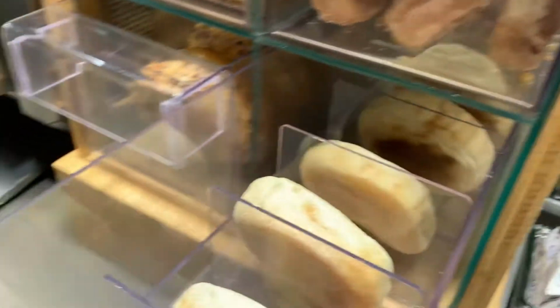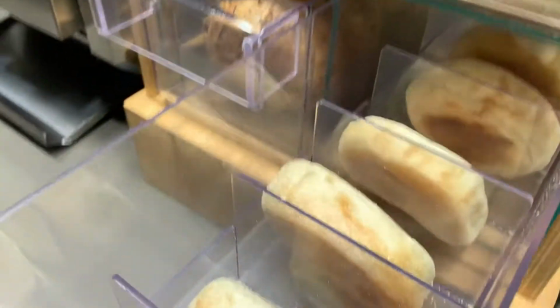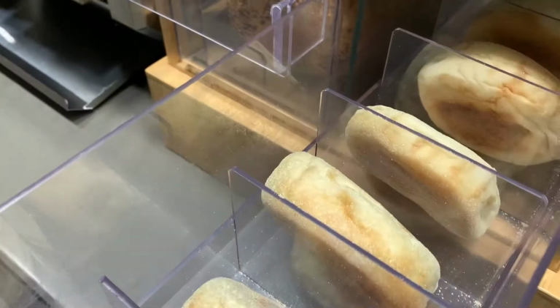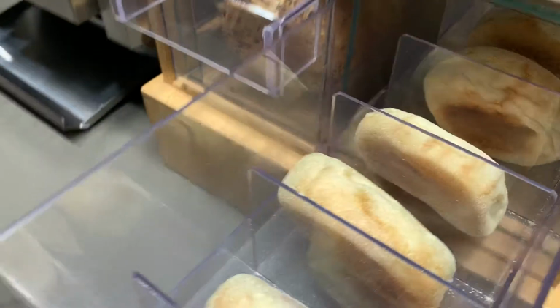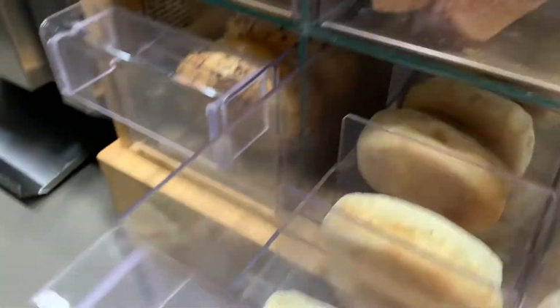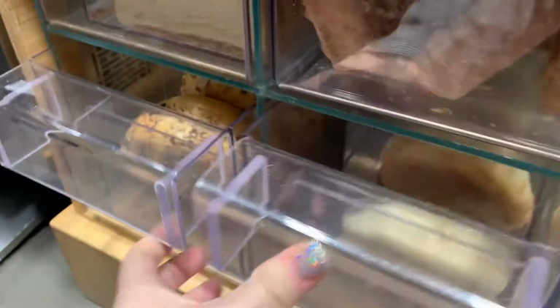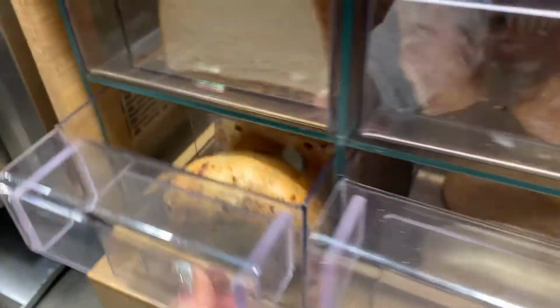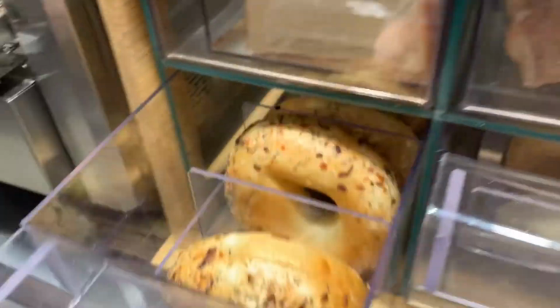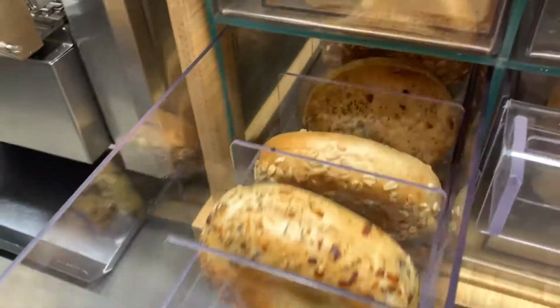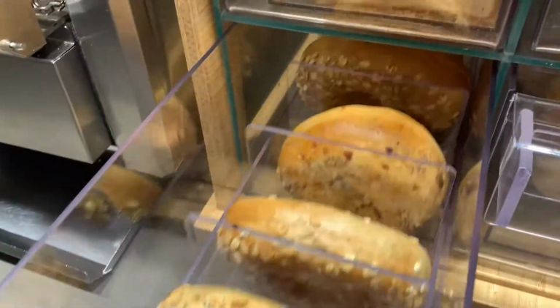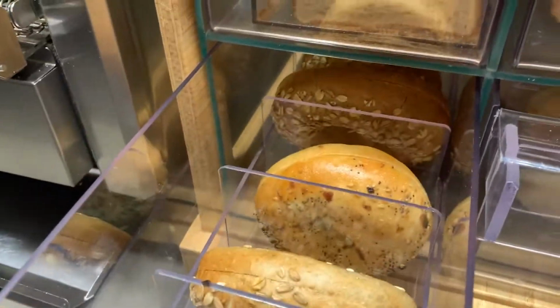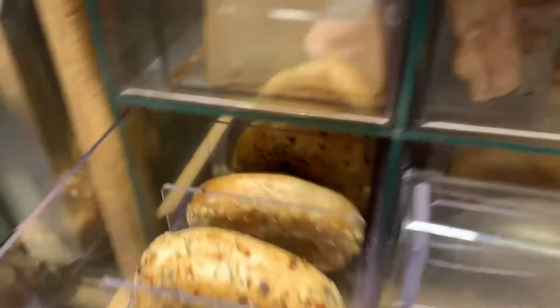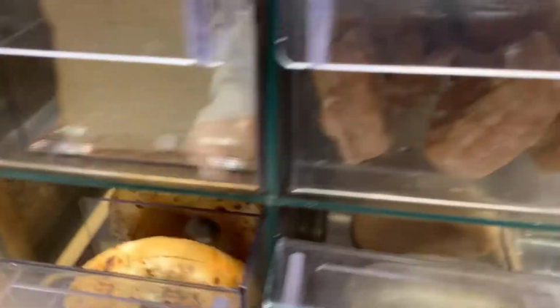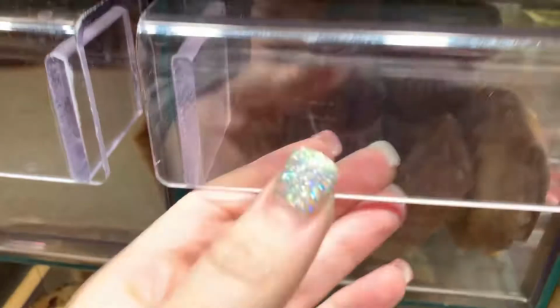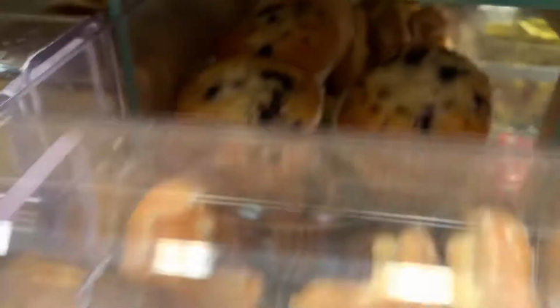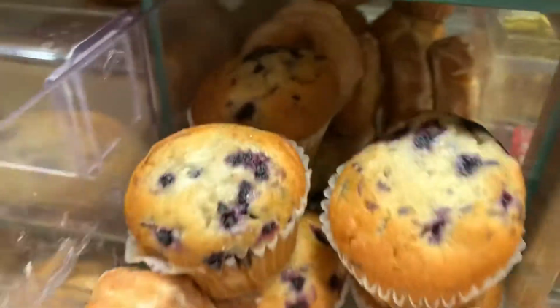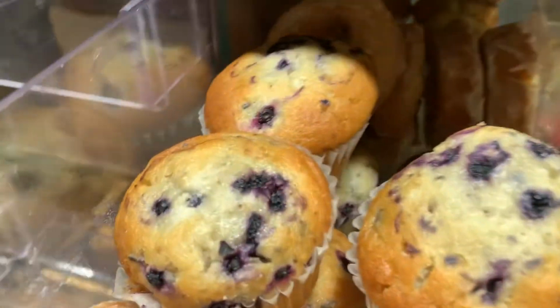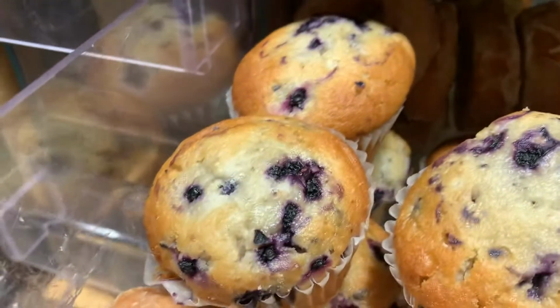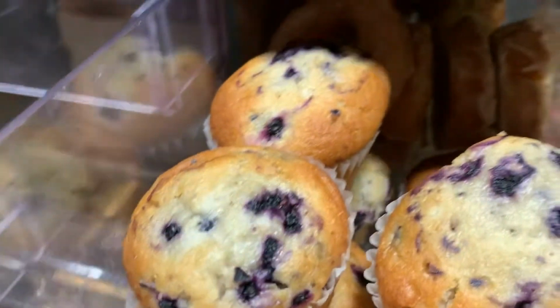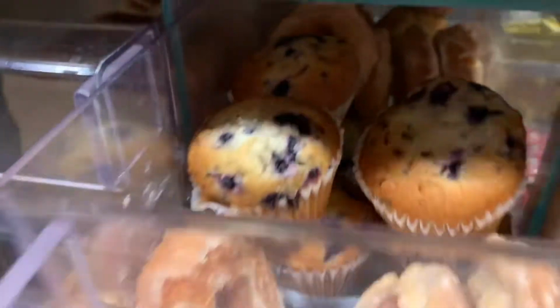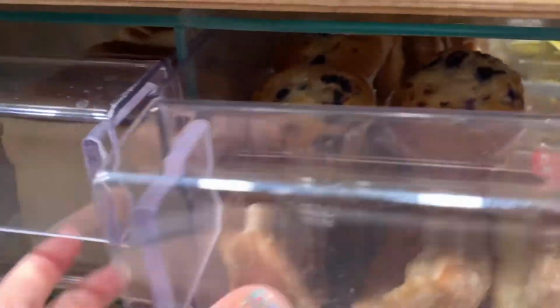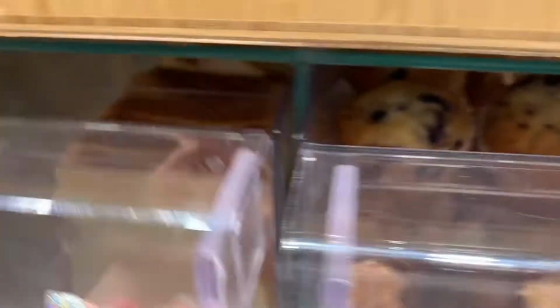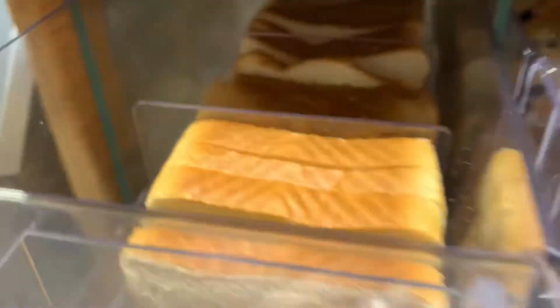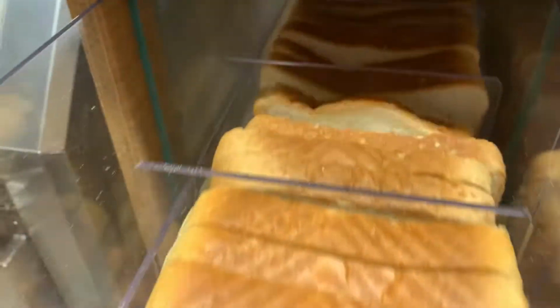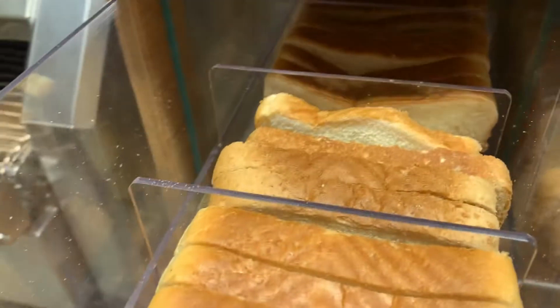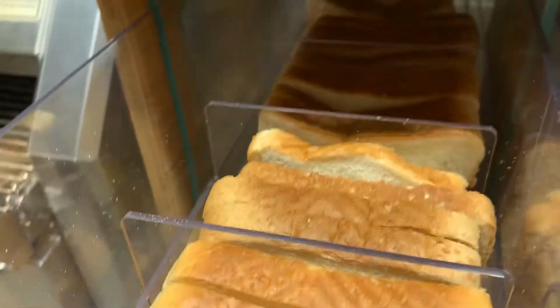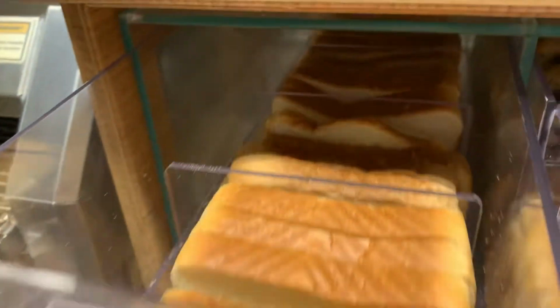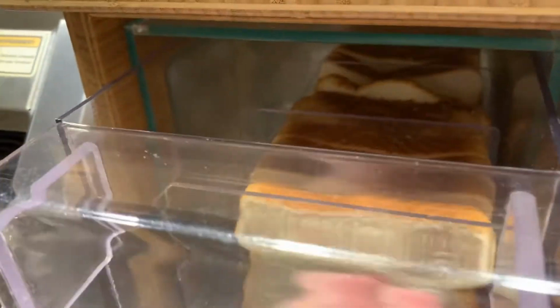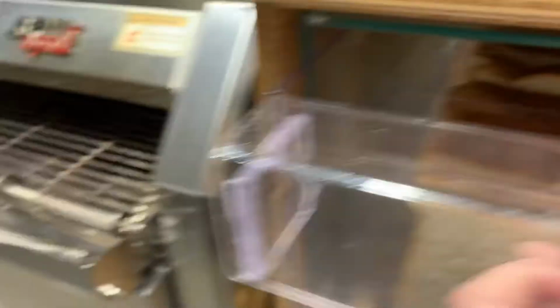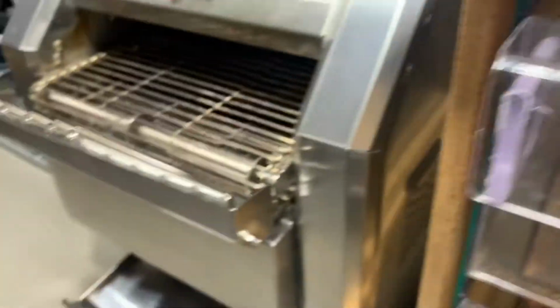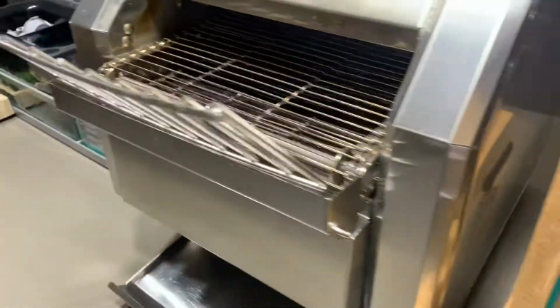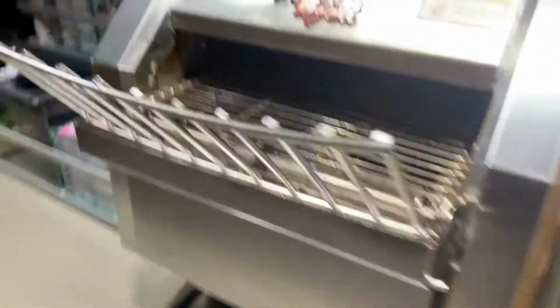You have your English muffins, bagels, donuts and muffins, and white bread and wheat bread for toast. Here's the toaster.